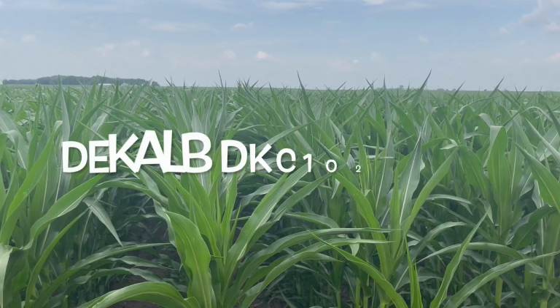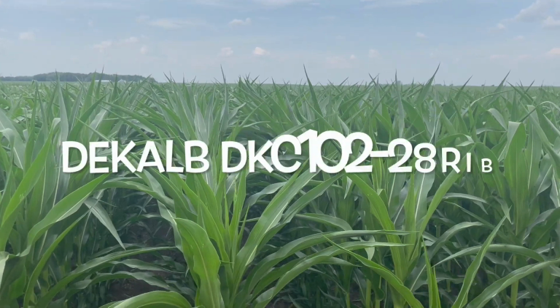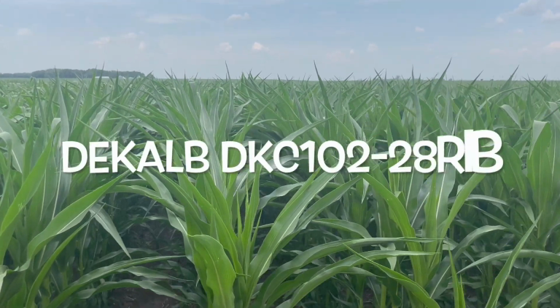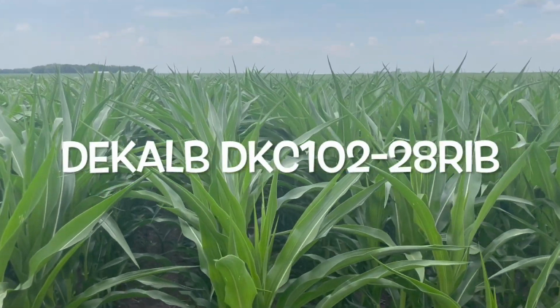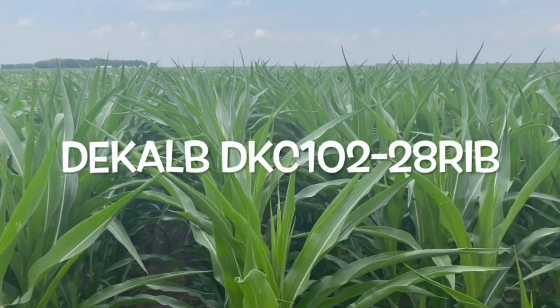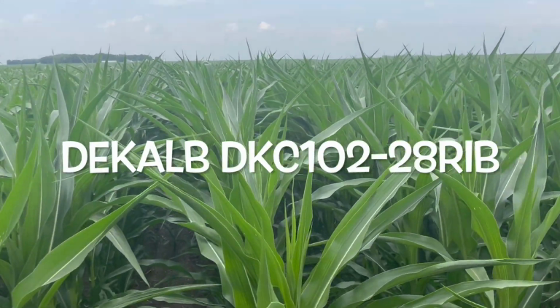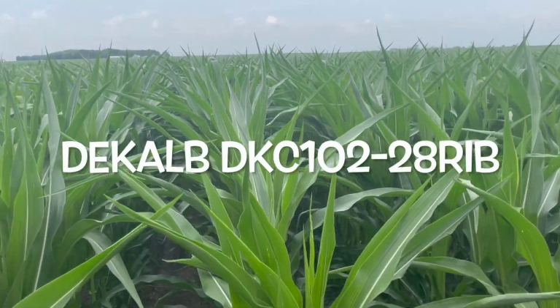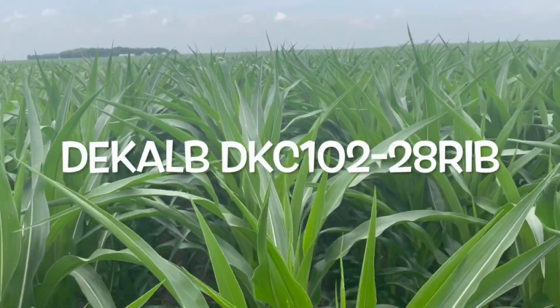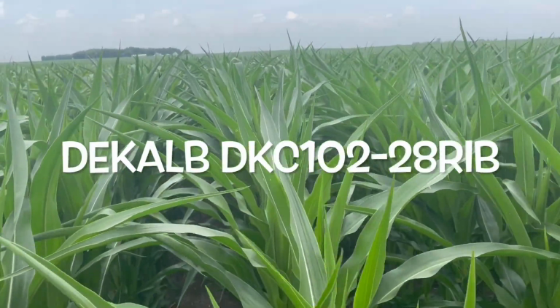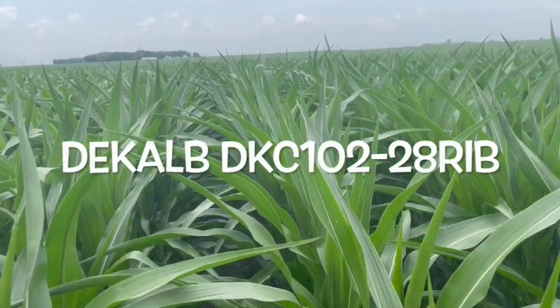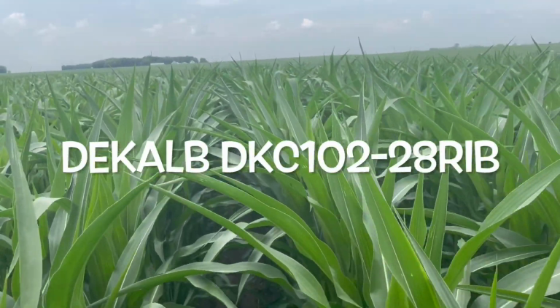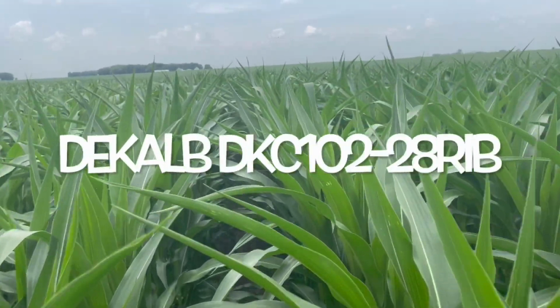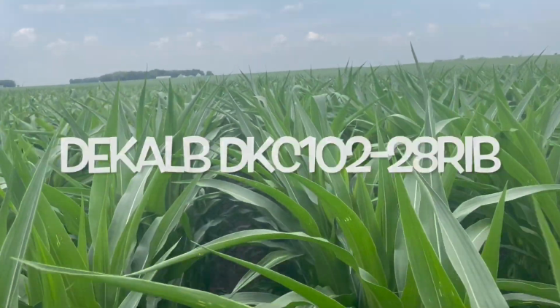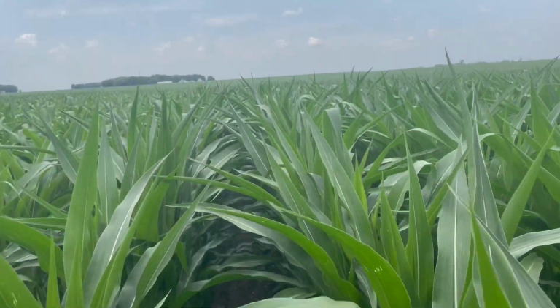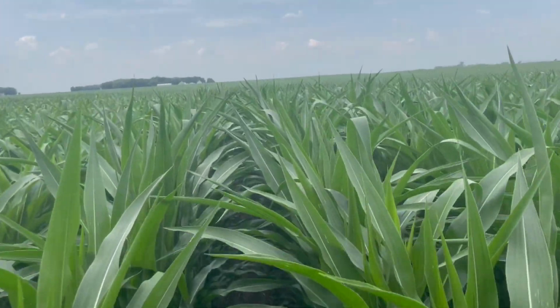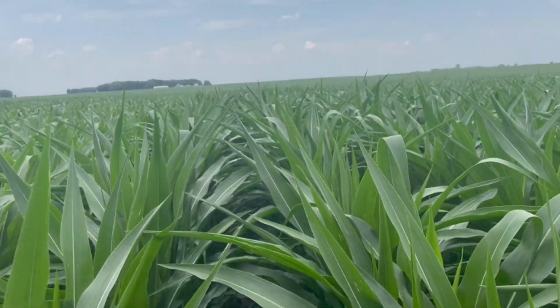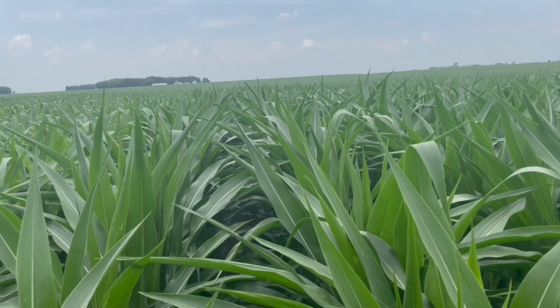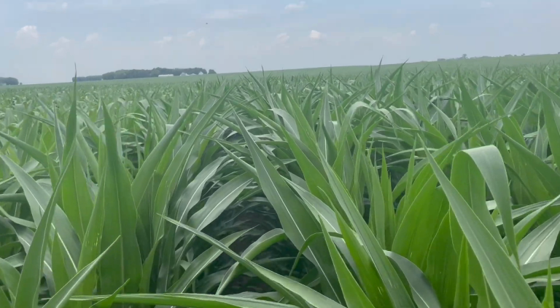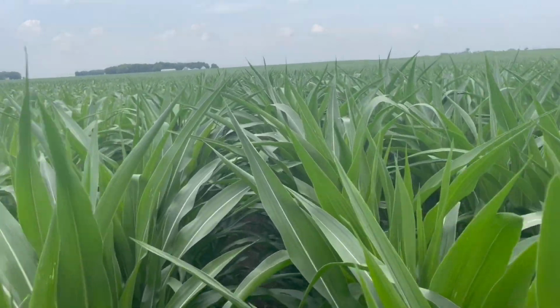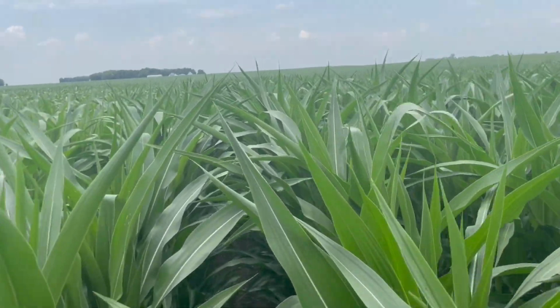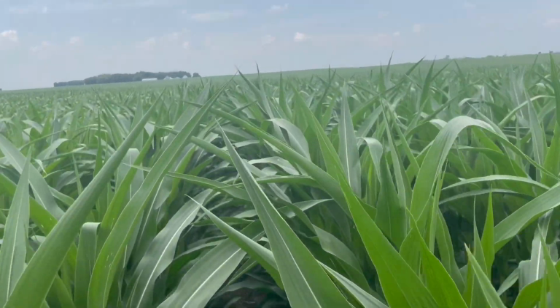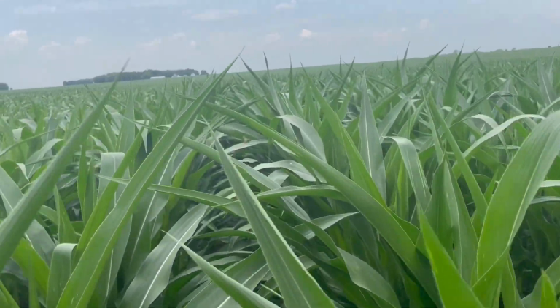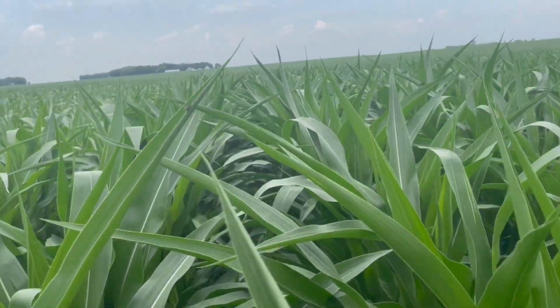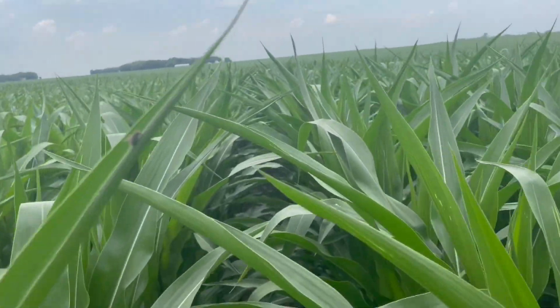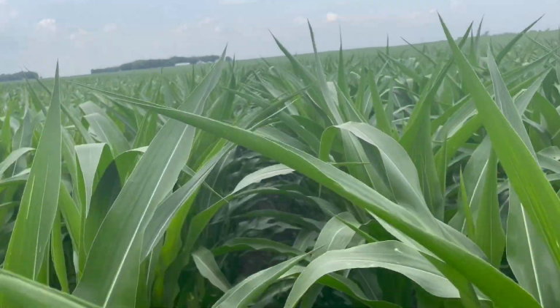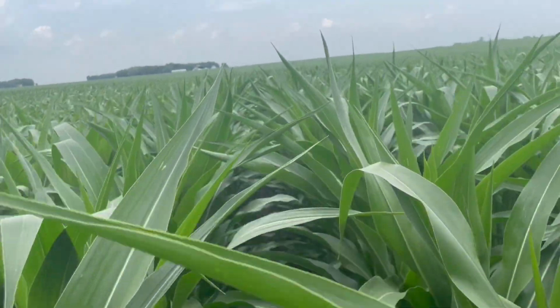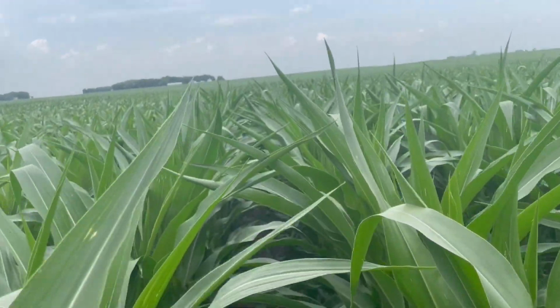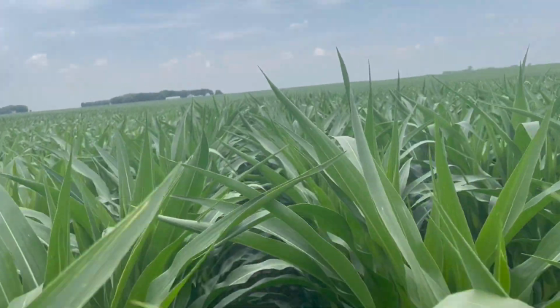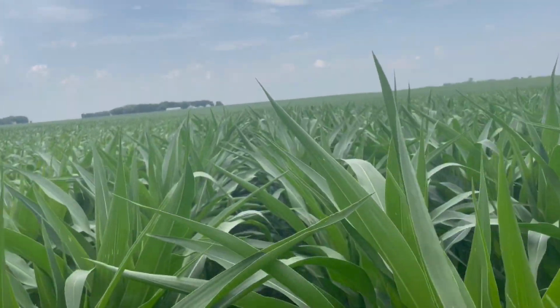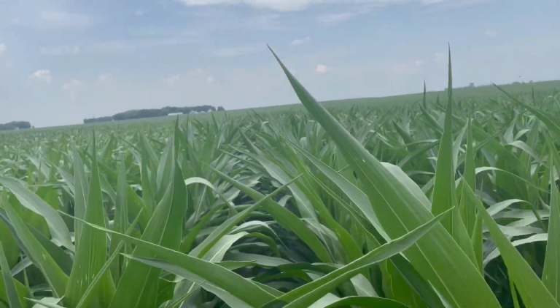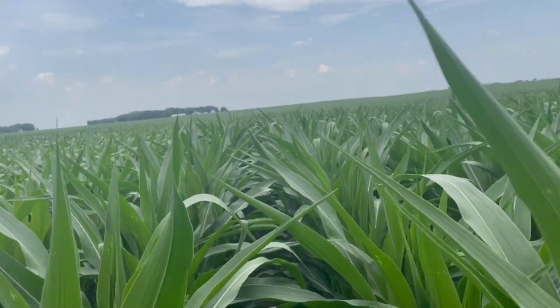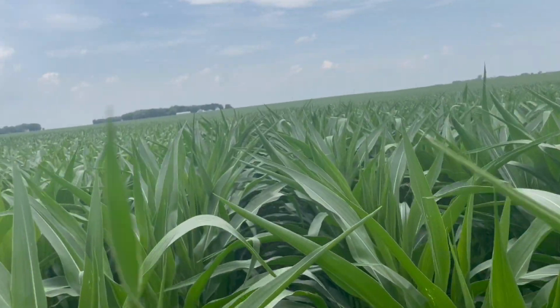This week's product spotlight is DeKalb DKC 102-28 Rib. This is a Trecepta product that will be available in low to moderate volume for 2024.